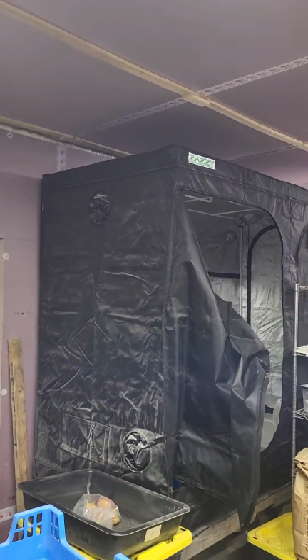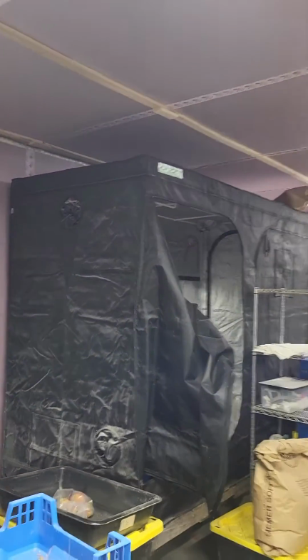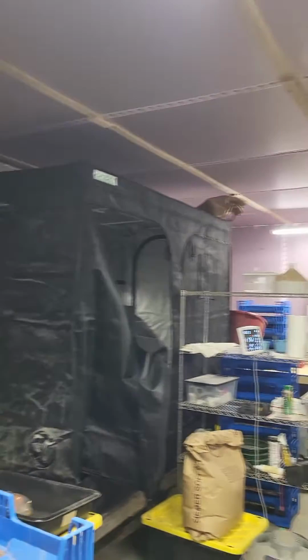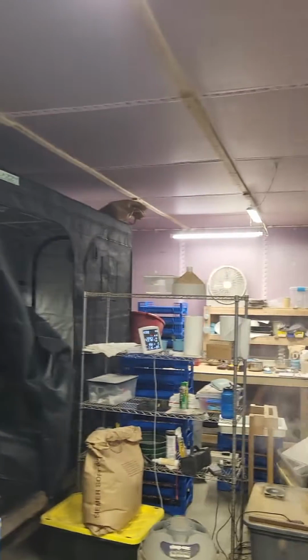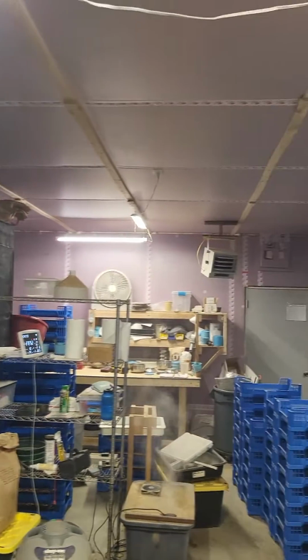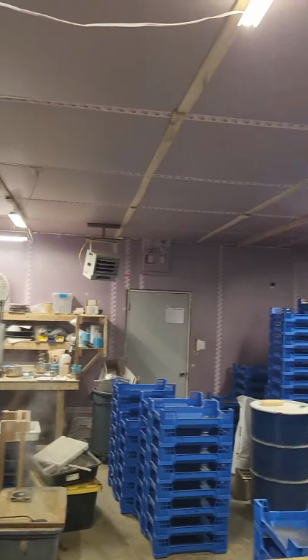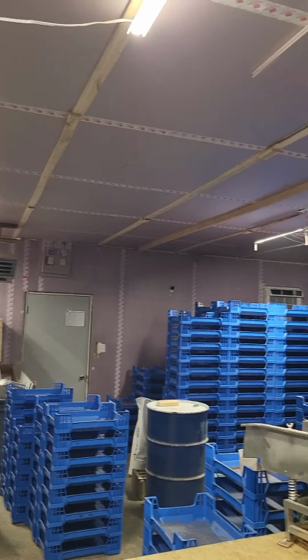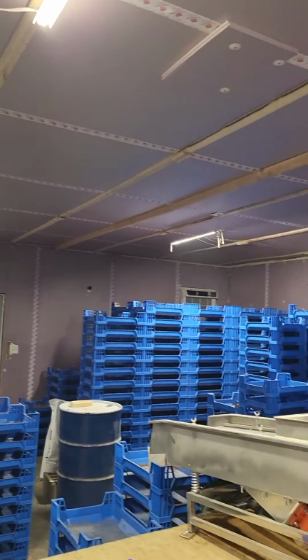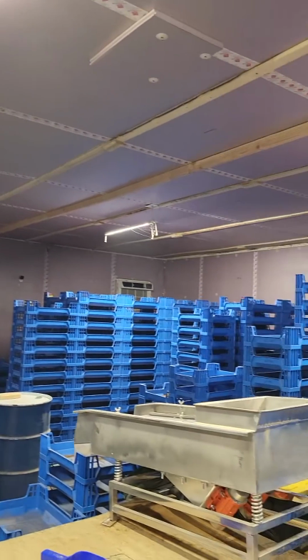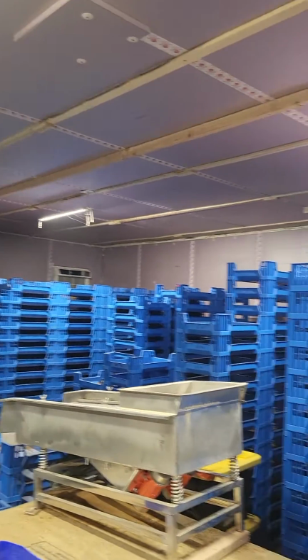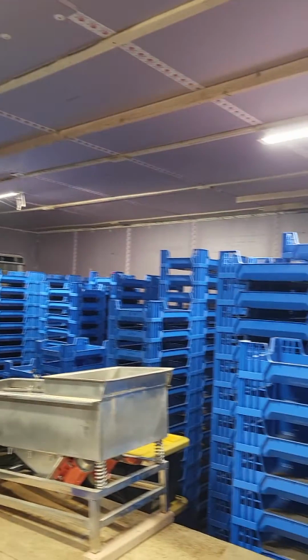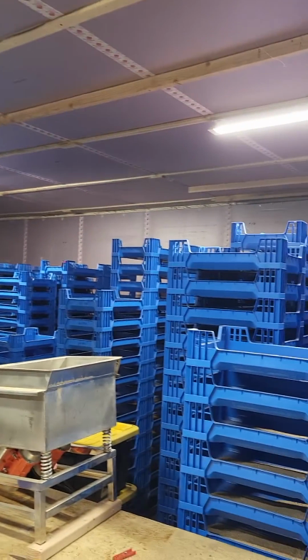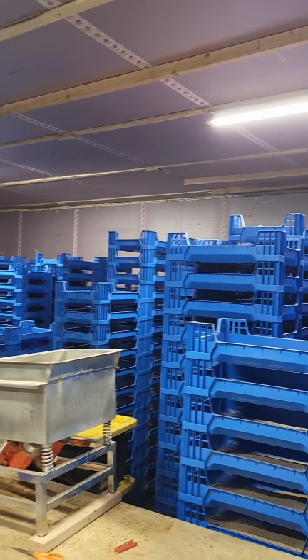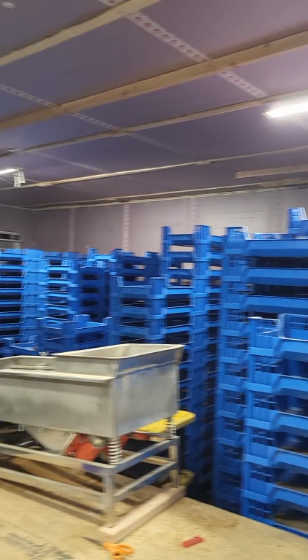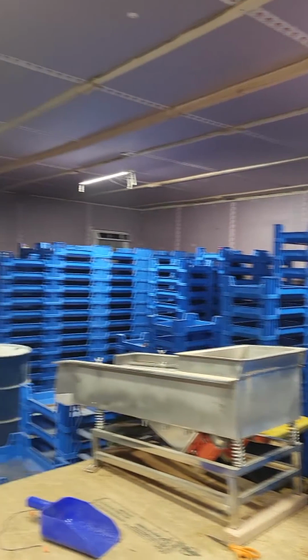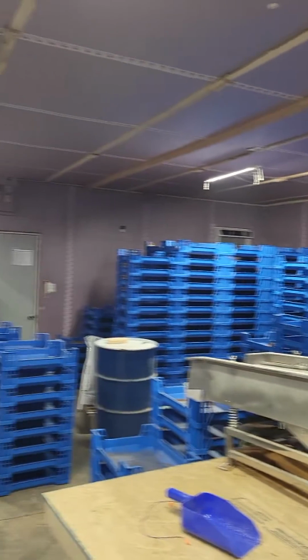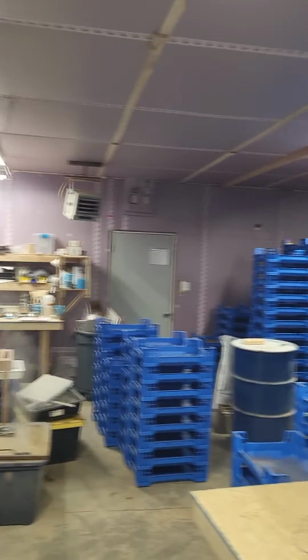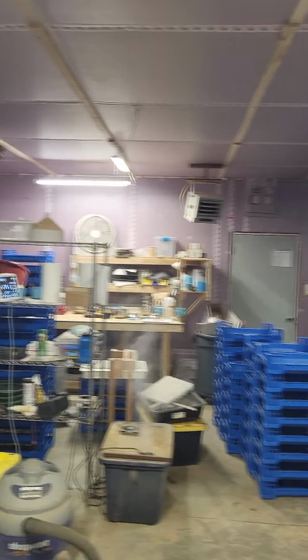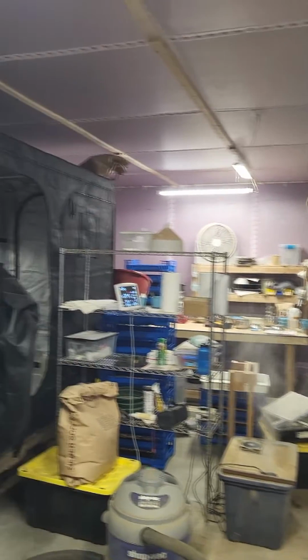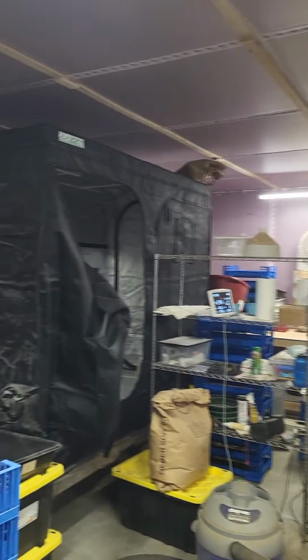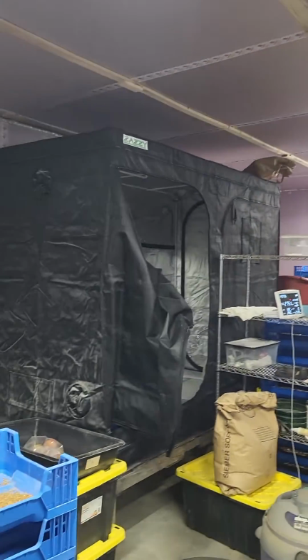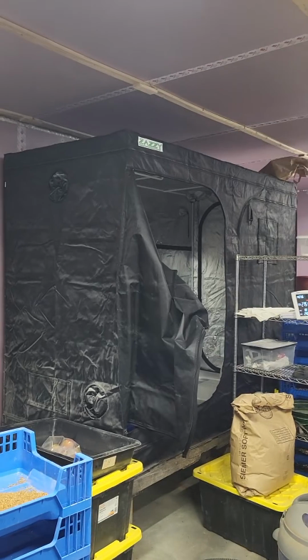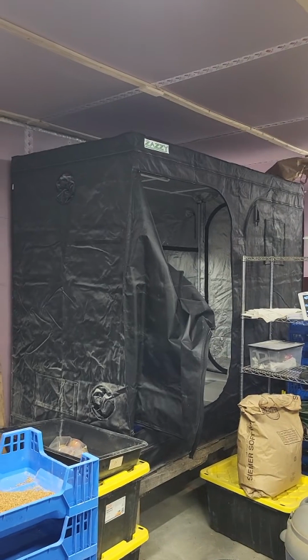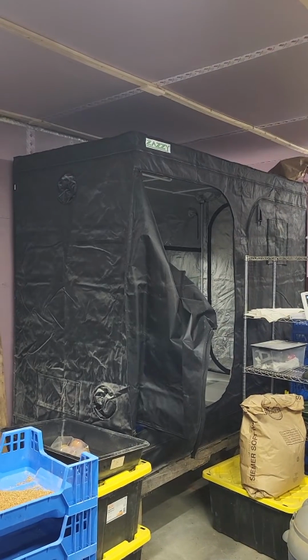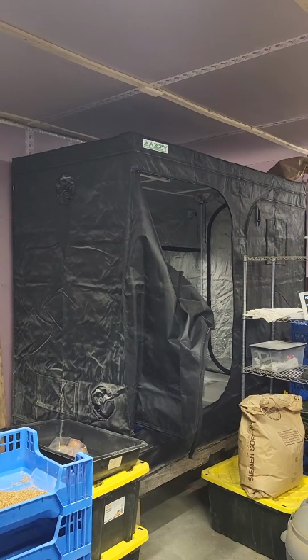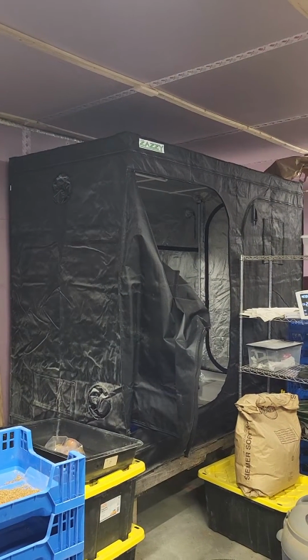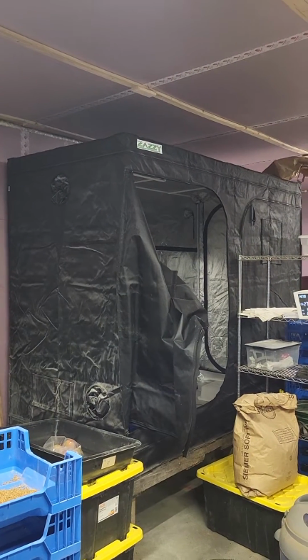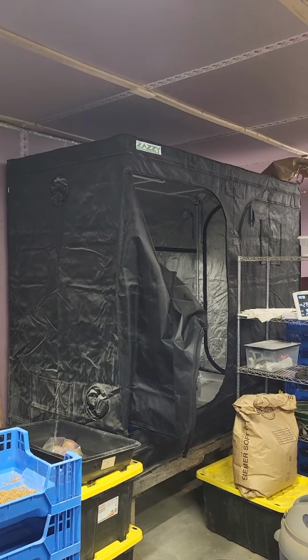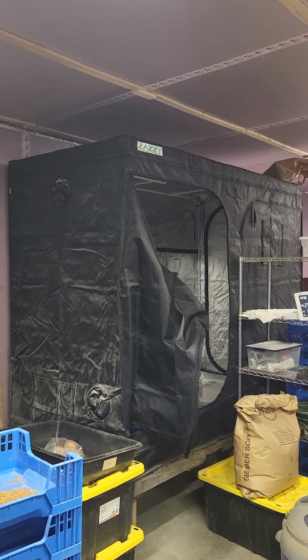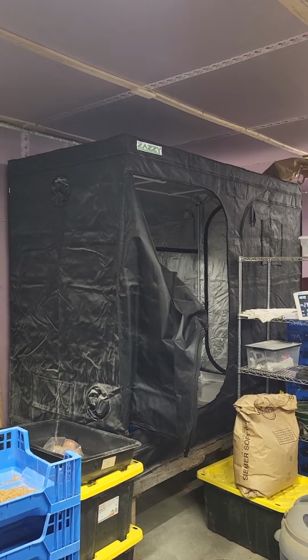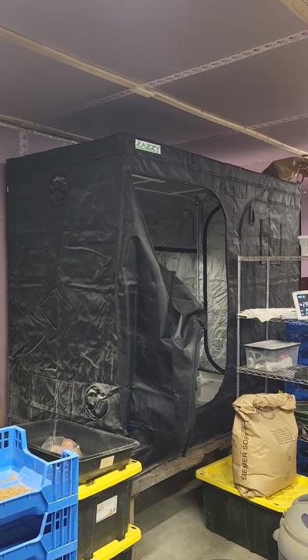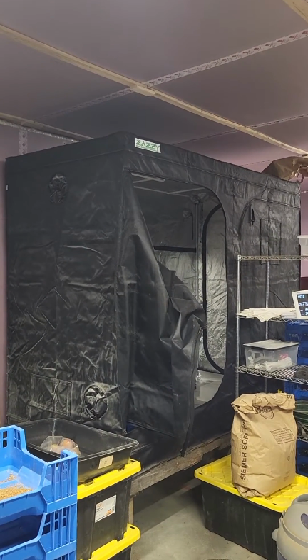This grow tent is in the main mealworm farm, and what I'm finding is this room is warming up as a result, which makes sense. I just wasn't expecting as big of an impact as it's had, so kind of interesting.